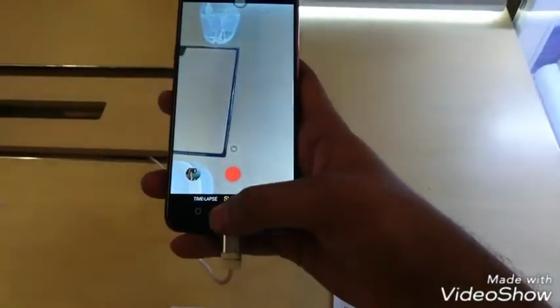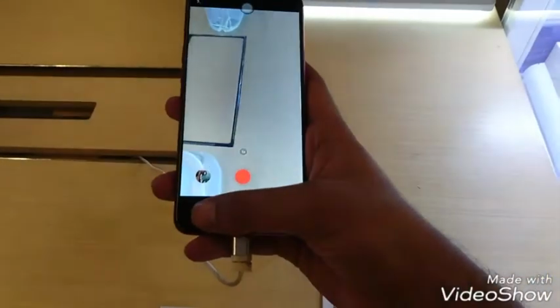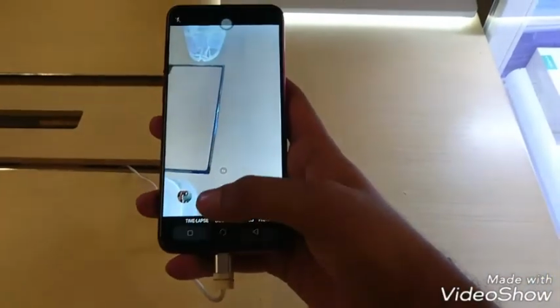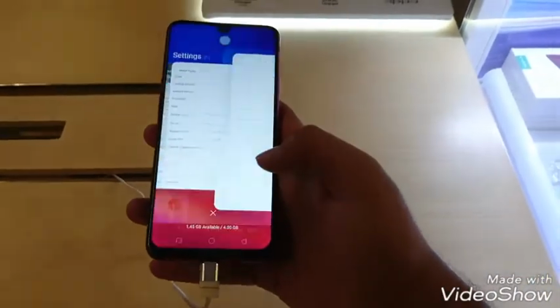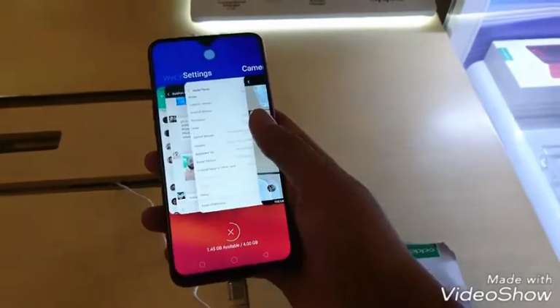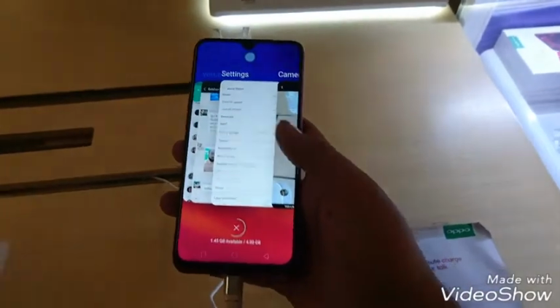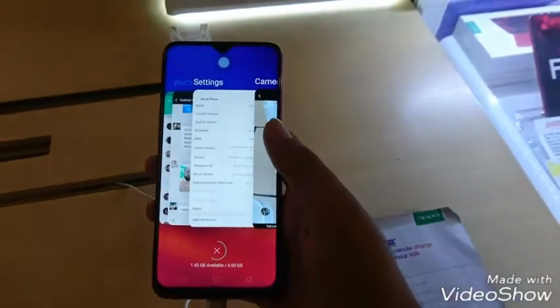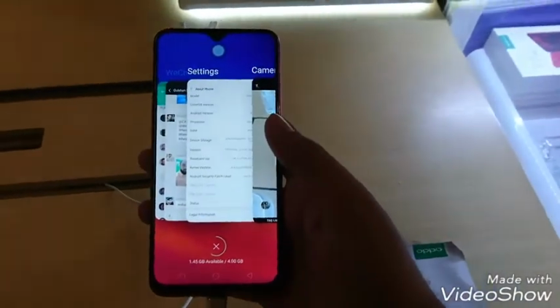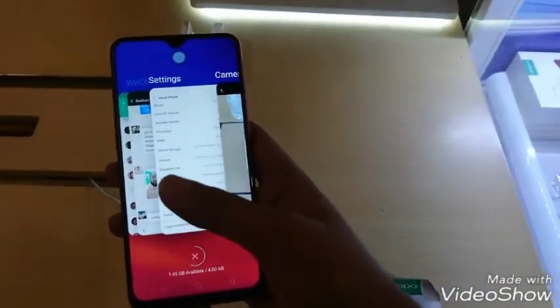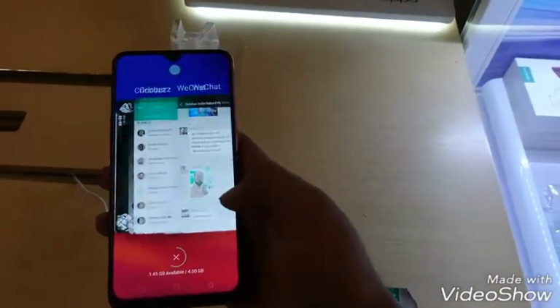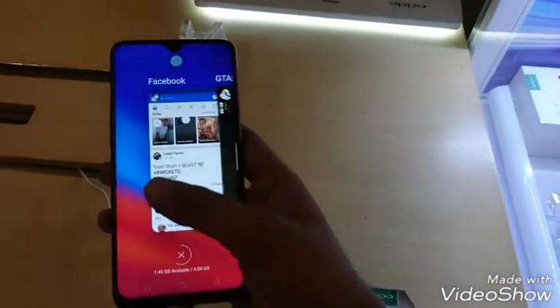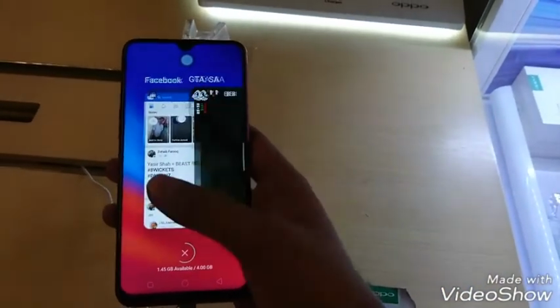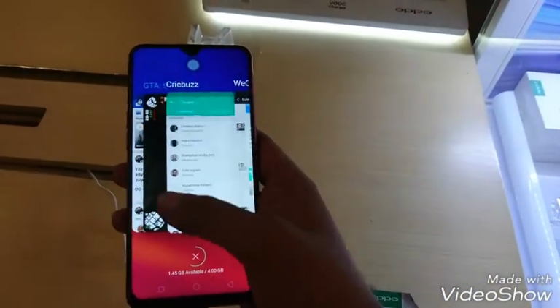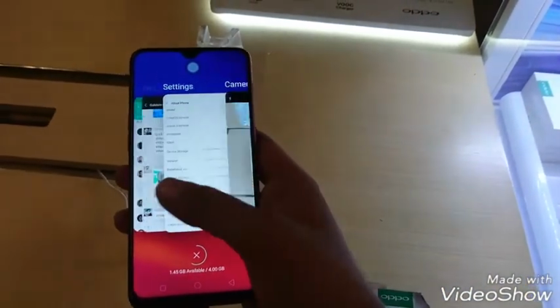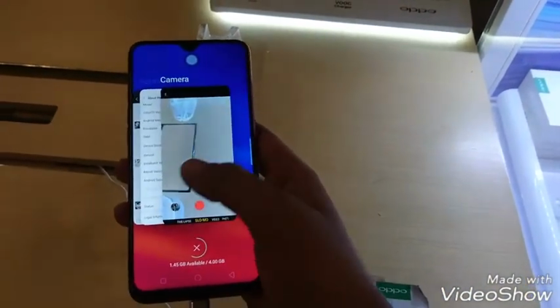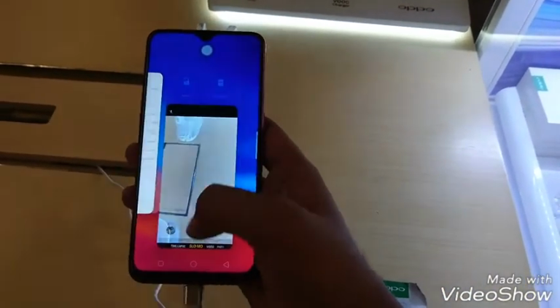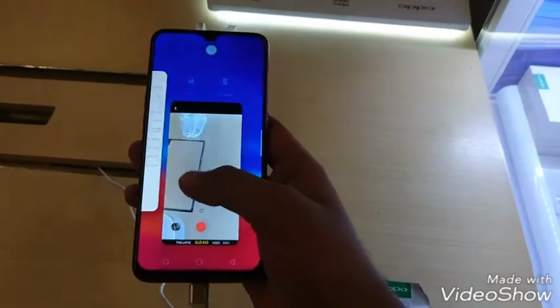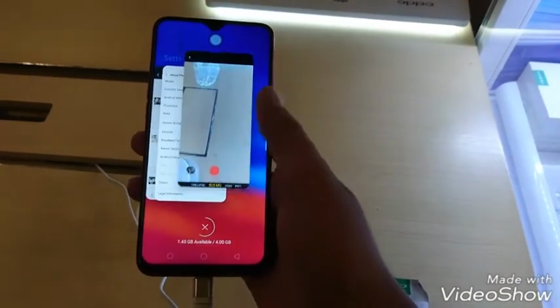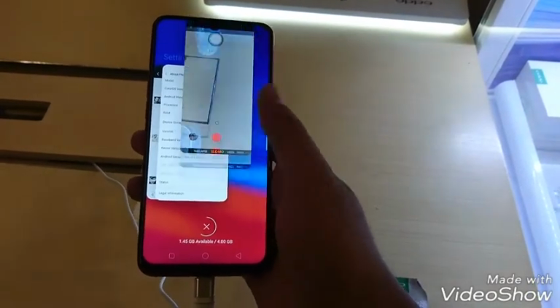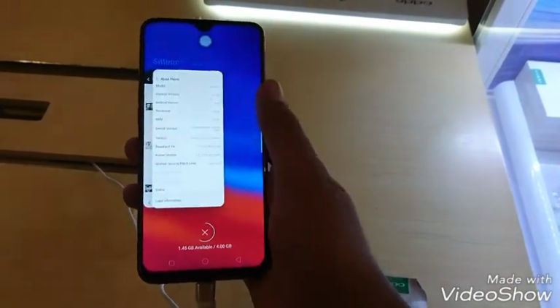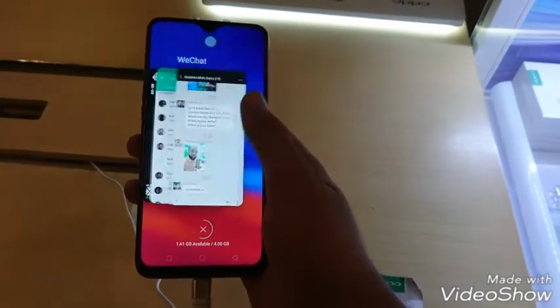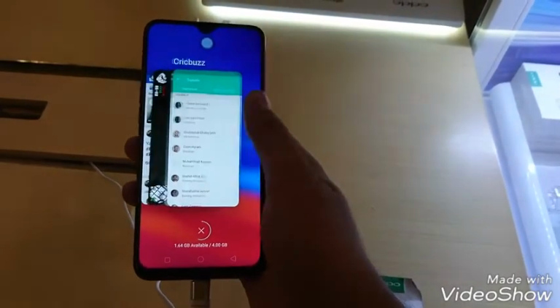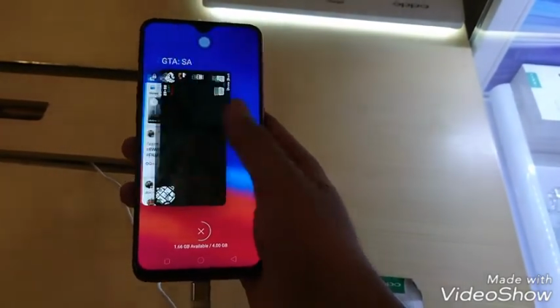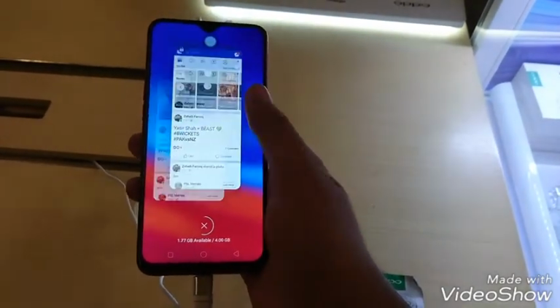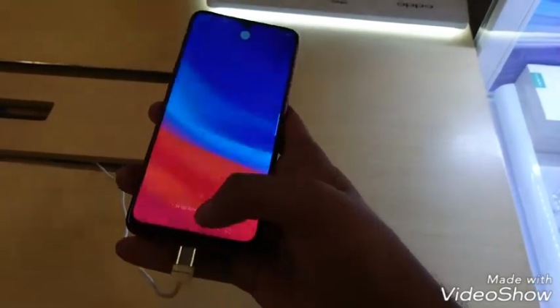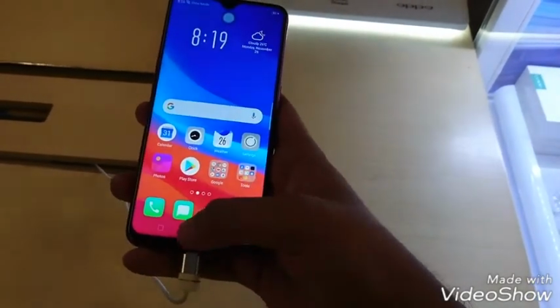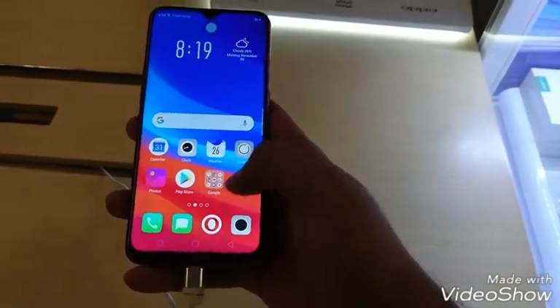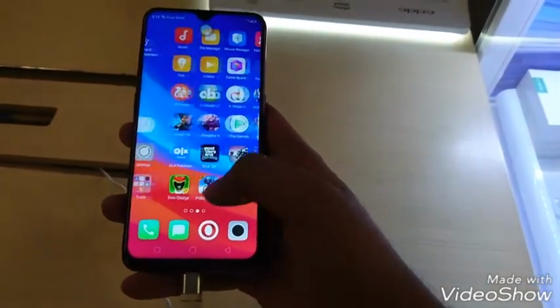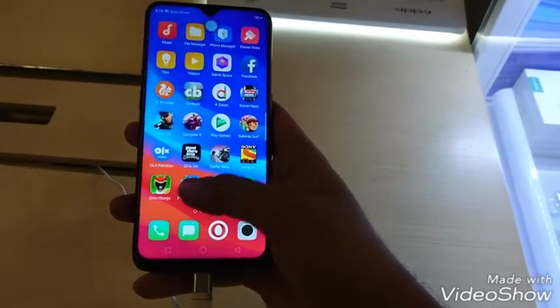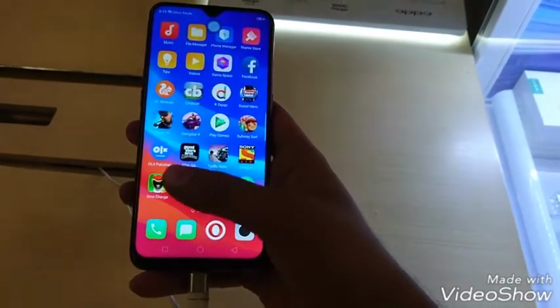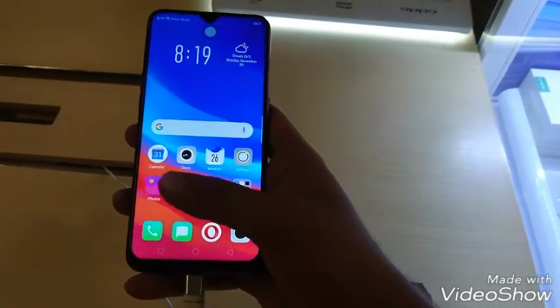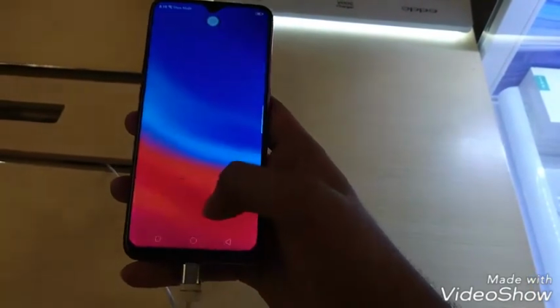Besides the price, there is a discount. You can see it has a very smart new look provided and it looks good.